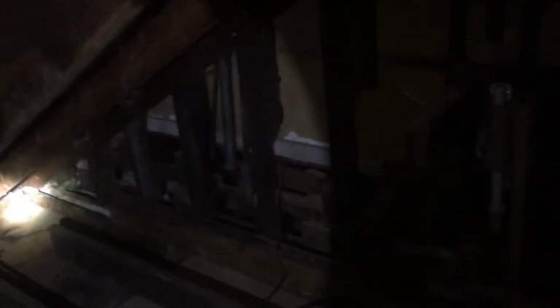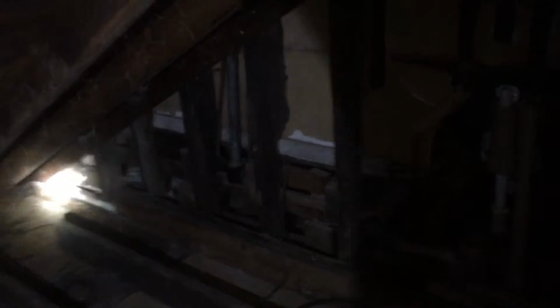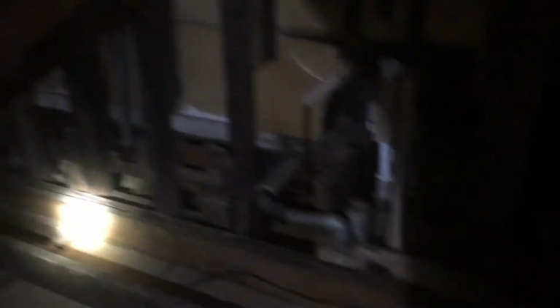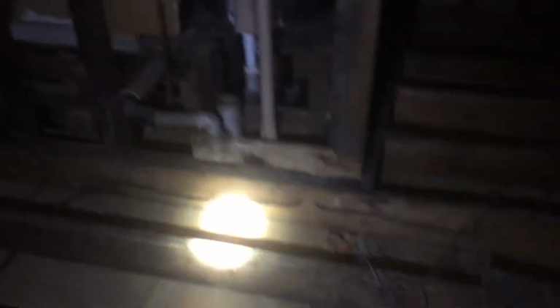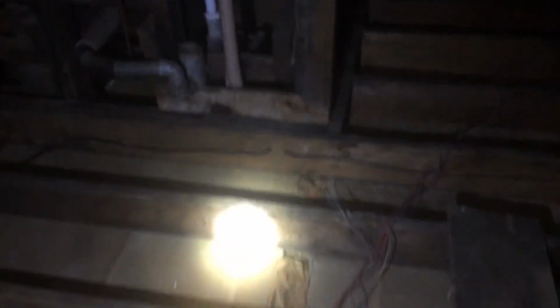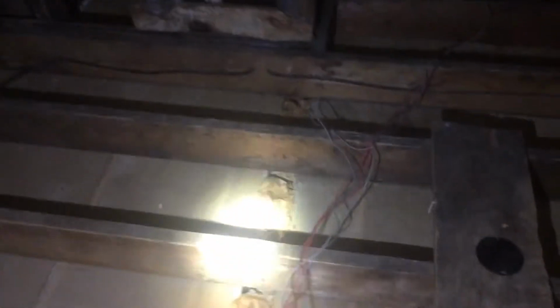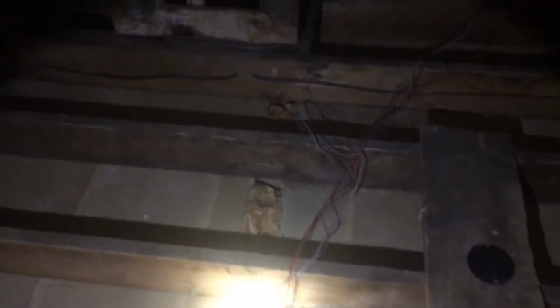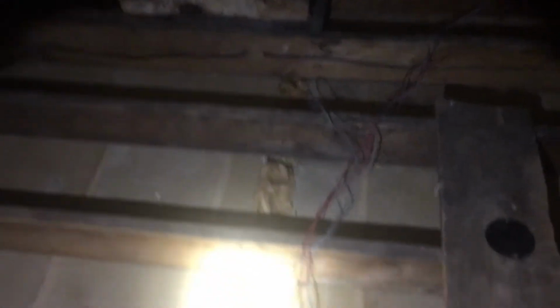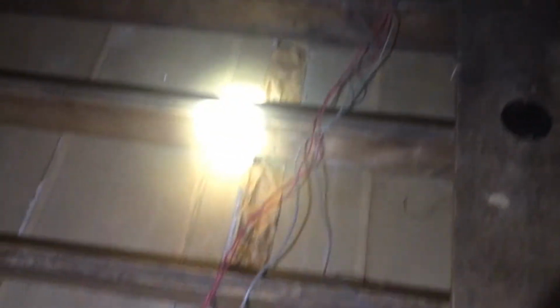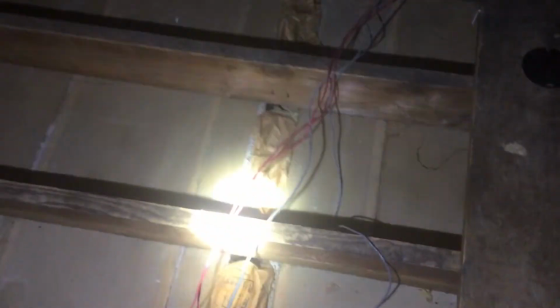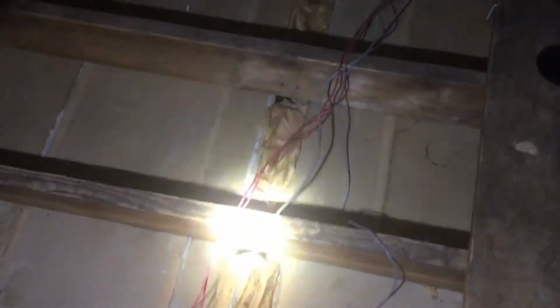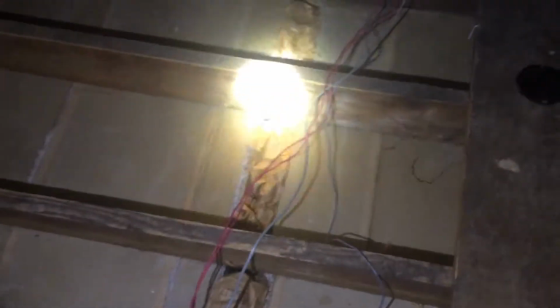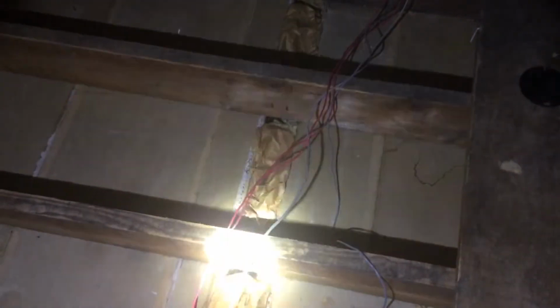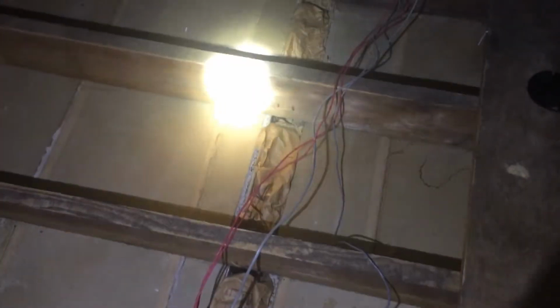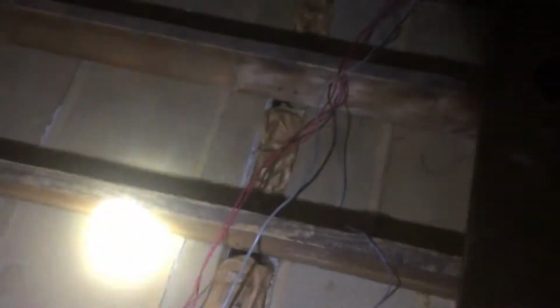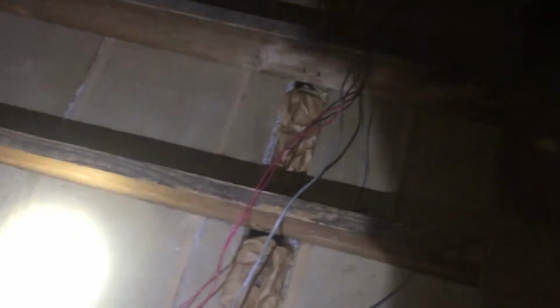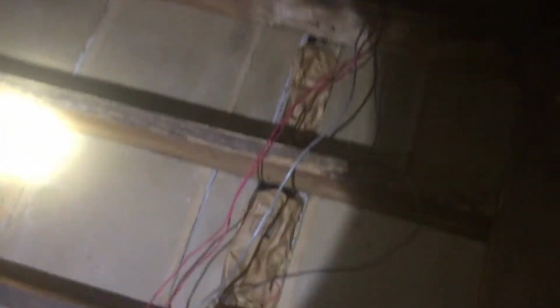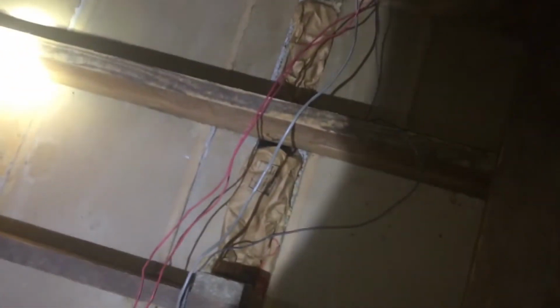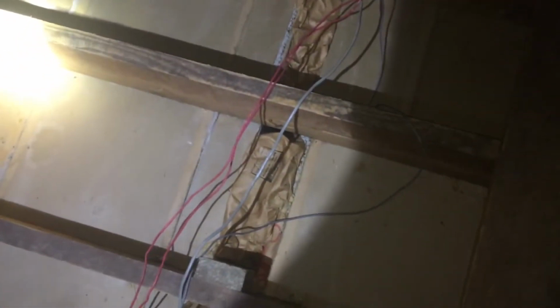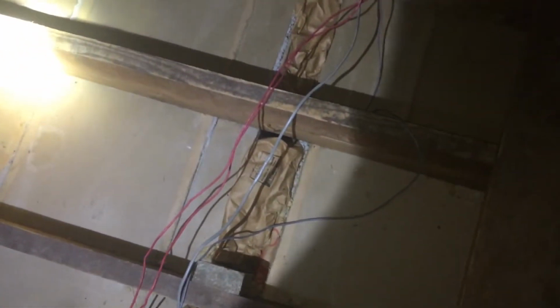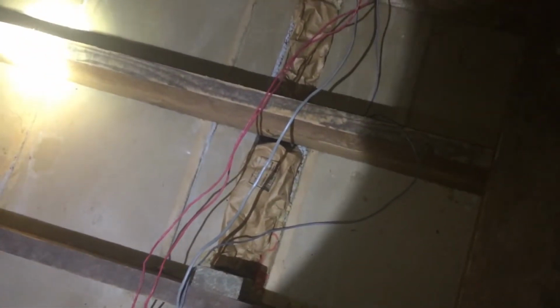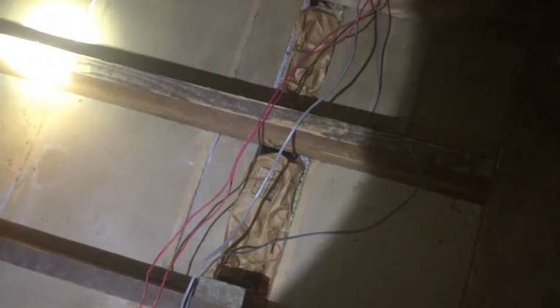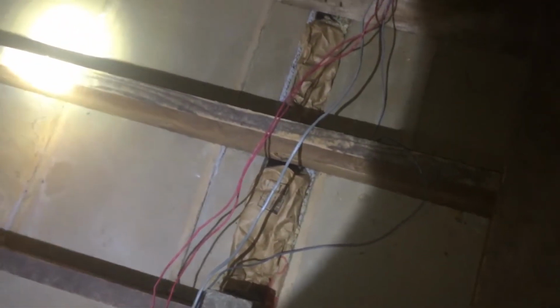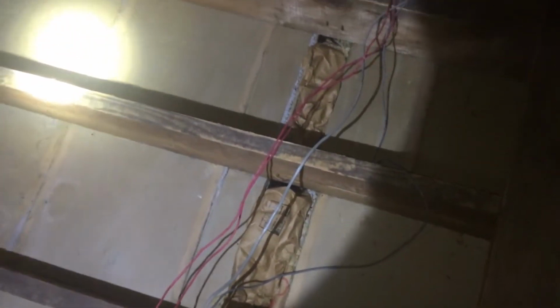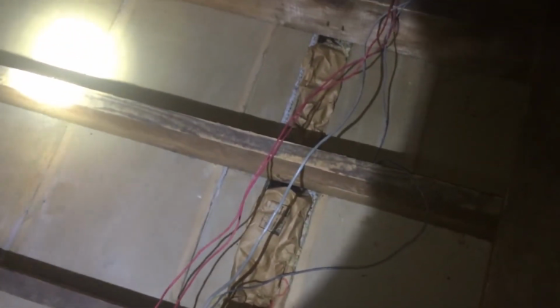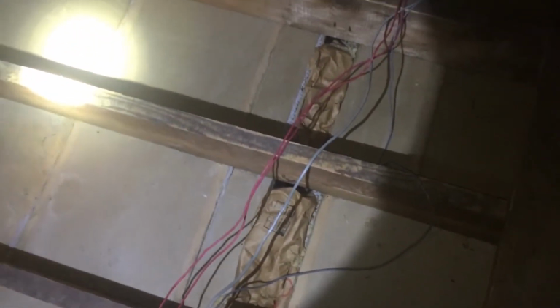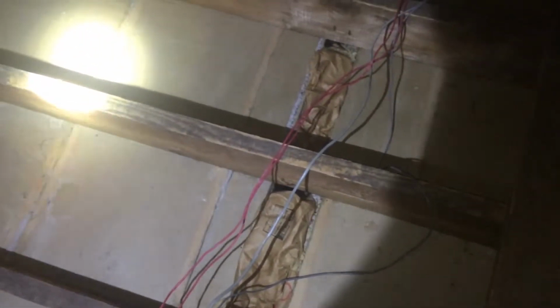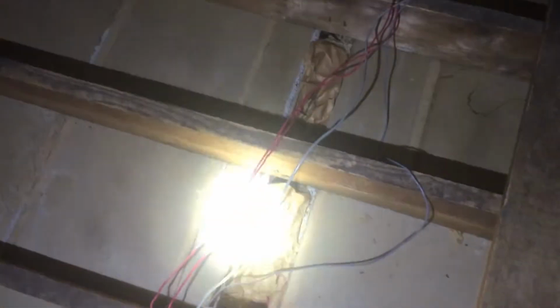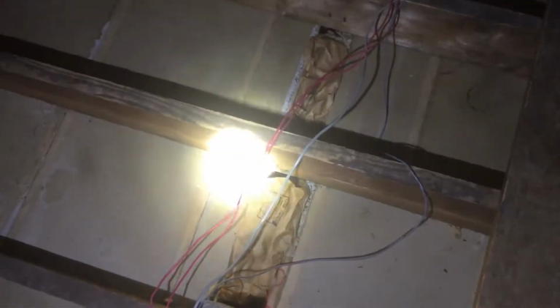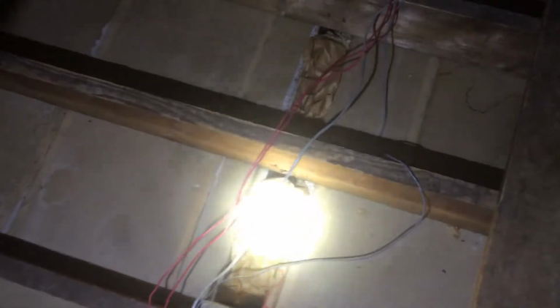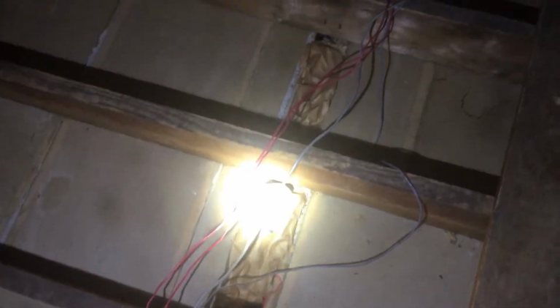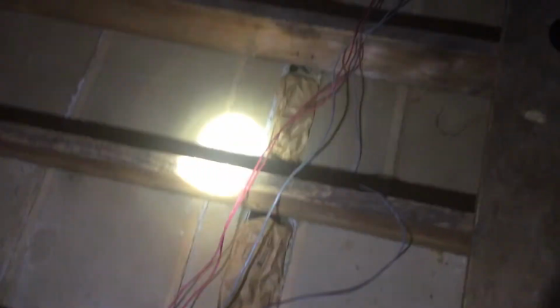A few other things to note up here. Old houses routinely have open wall cavities, which is what these are. So that's where you're actually looking down inside the wall. So that's going to get tackled as well.